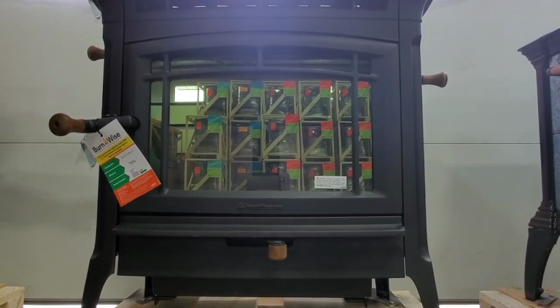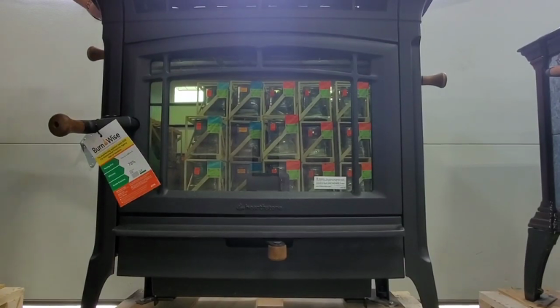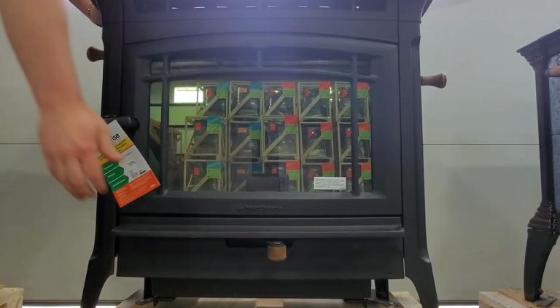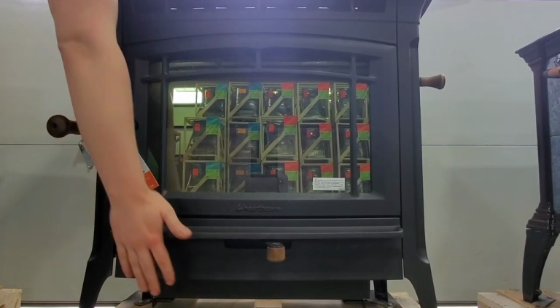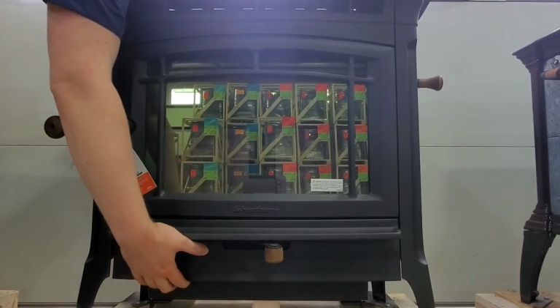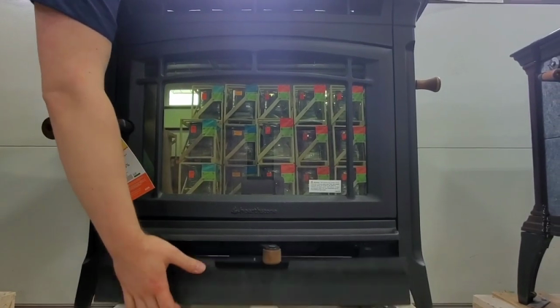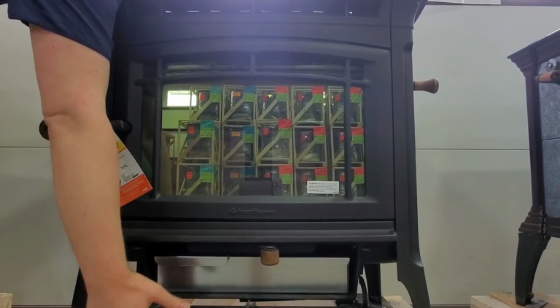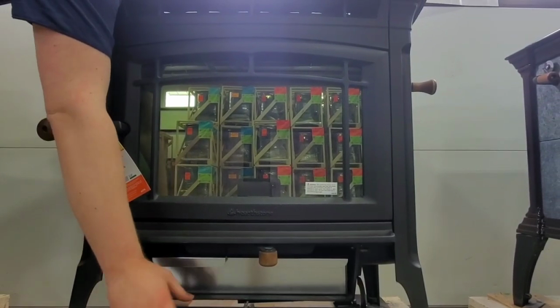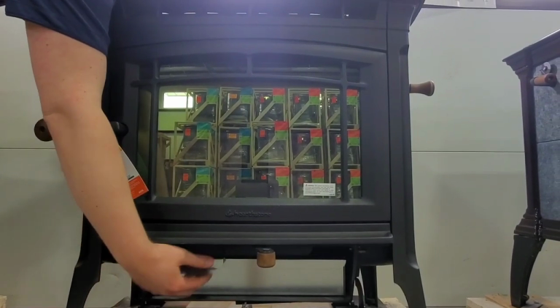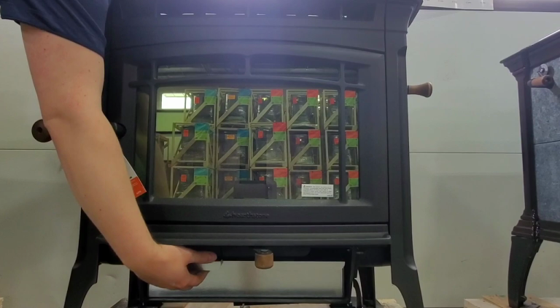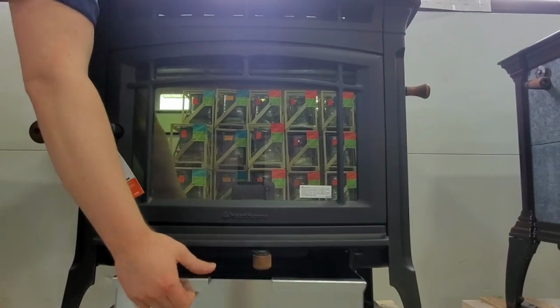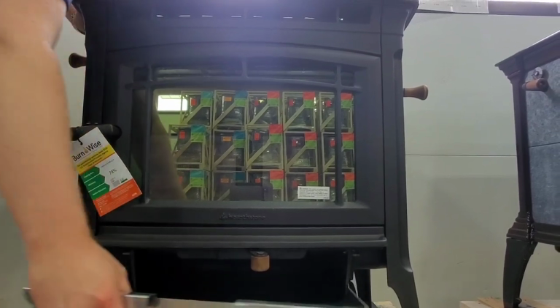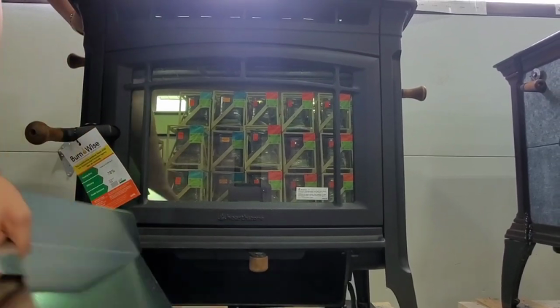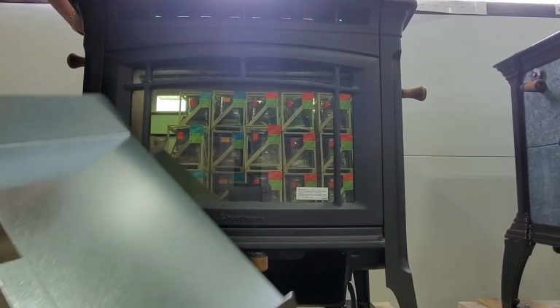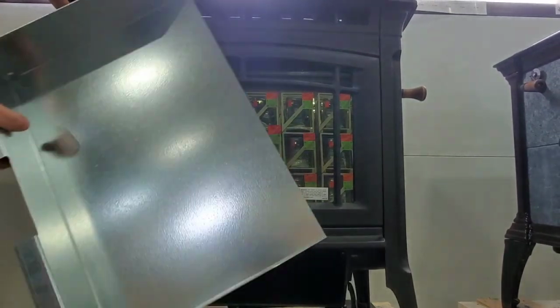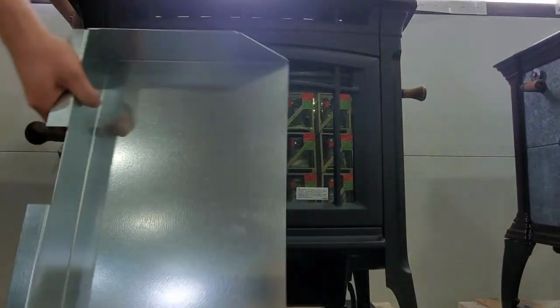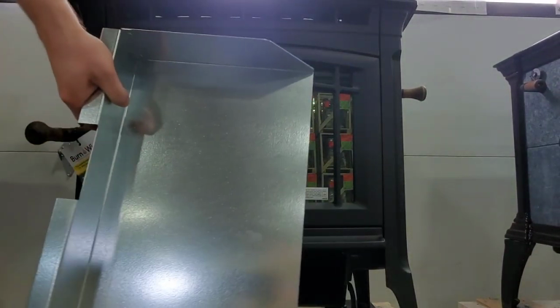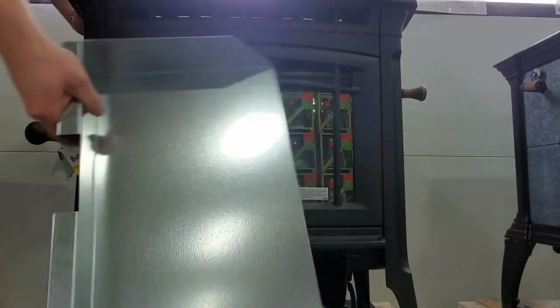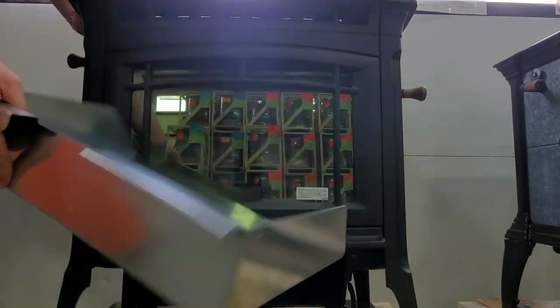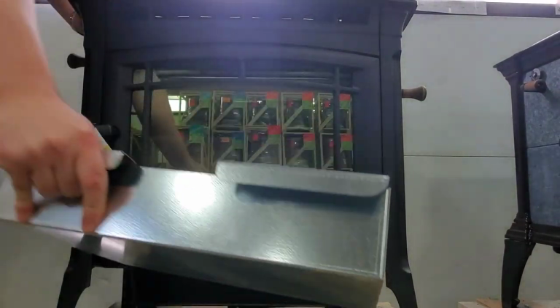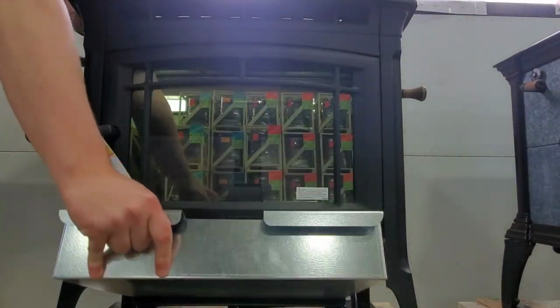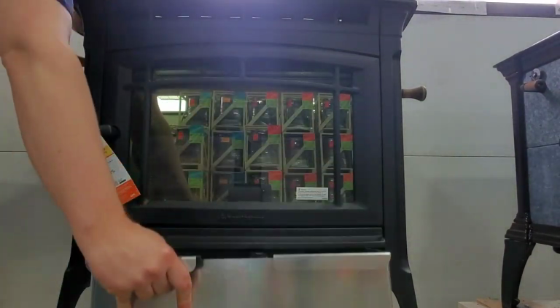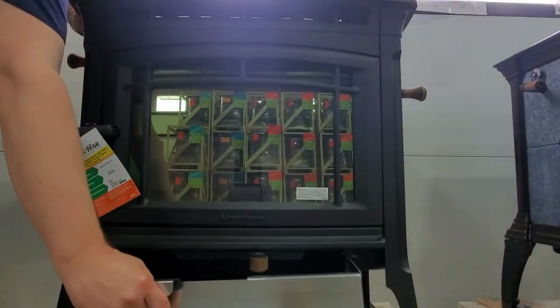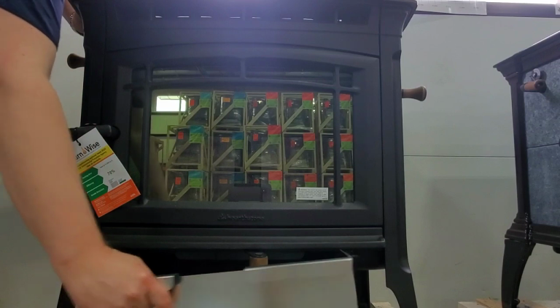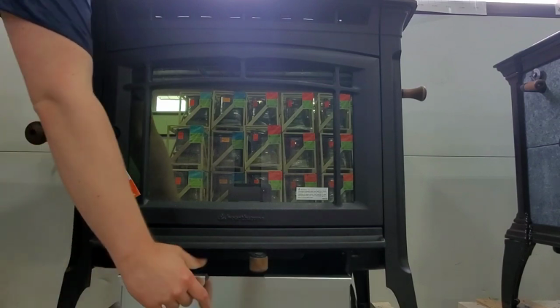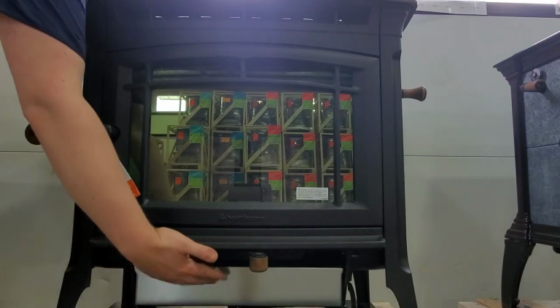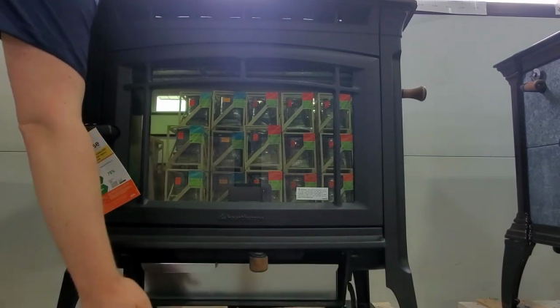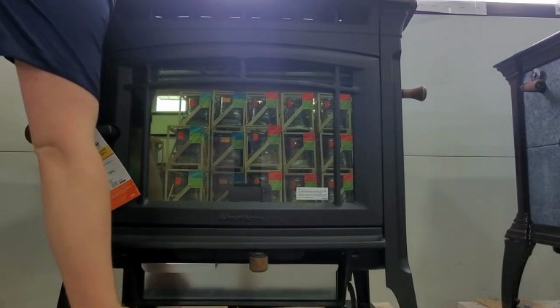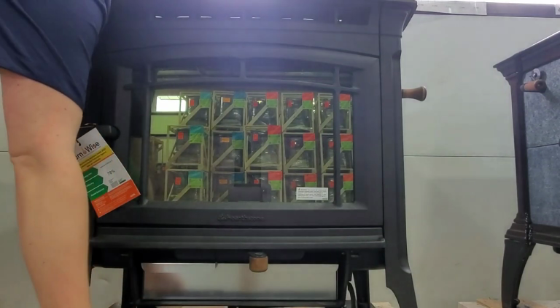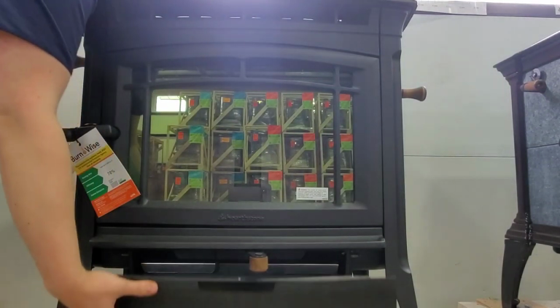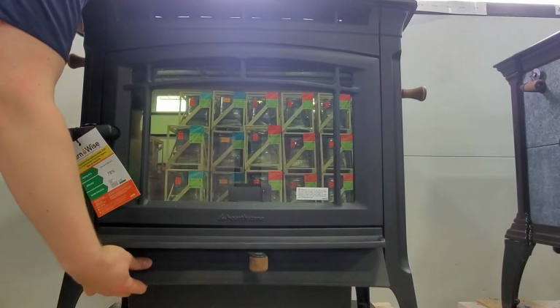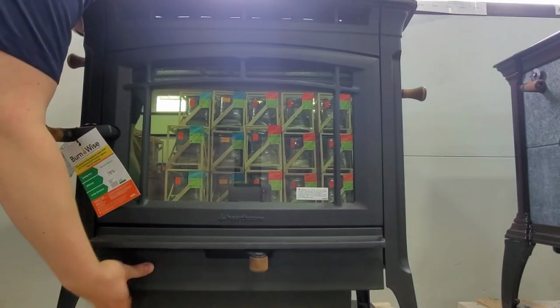The Manchester features an easy to use ash pan to ensure that the firebox remains clean and ashes do not get on your hearth. Ash sifts through this ash grate and into this shovel style ash pan. We designed the ash pan to ensure that you can get all the ash out of the chamber.